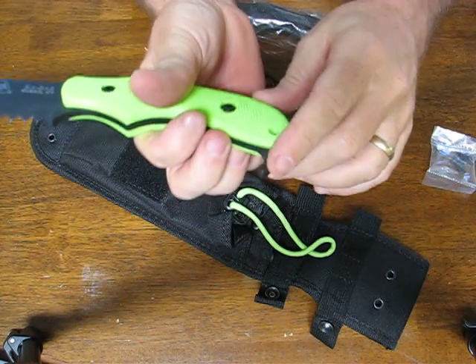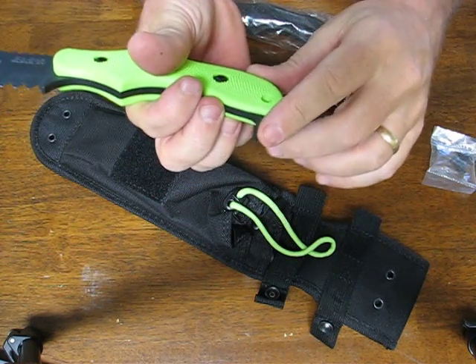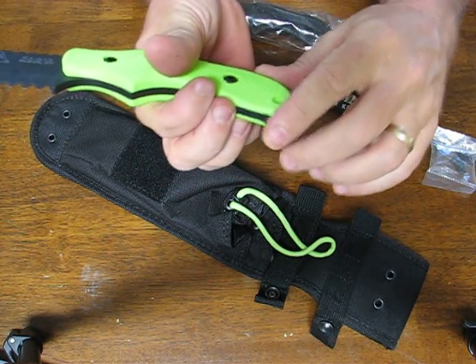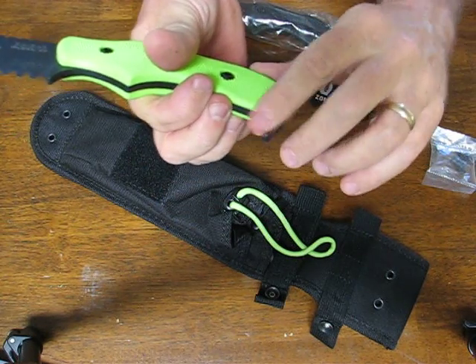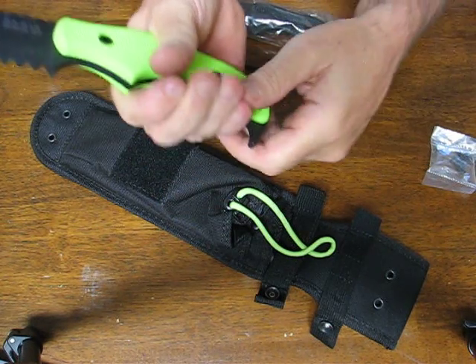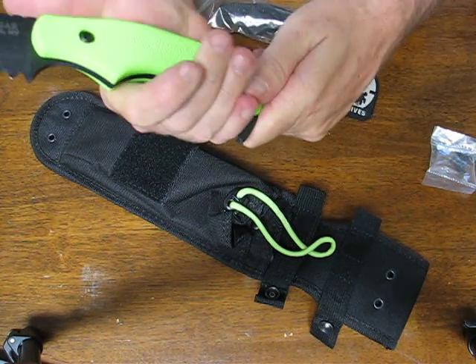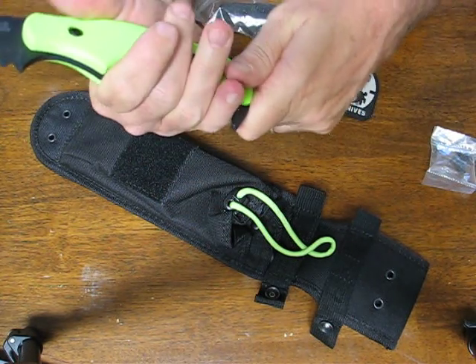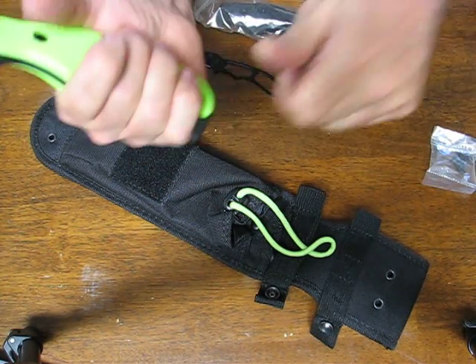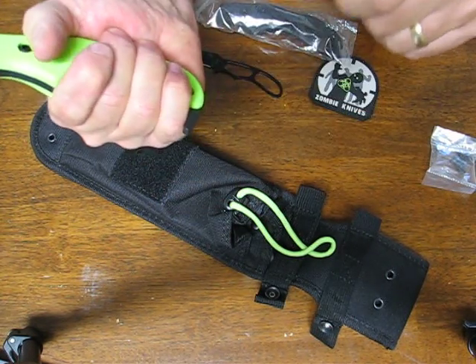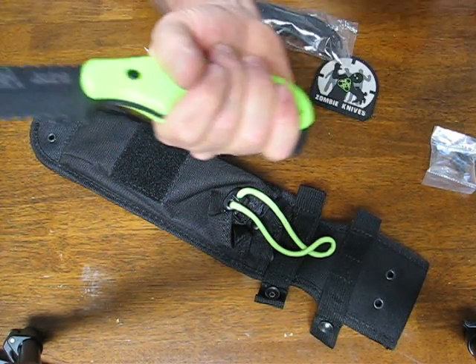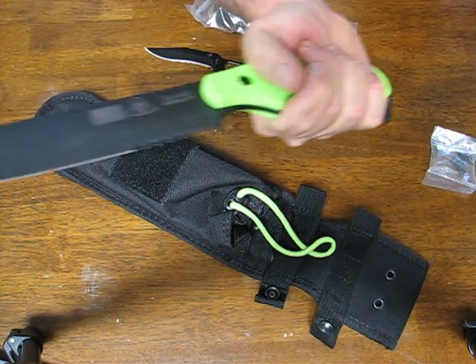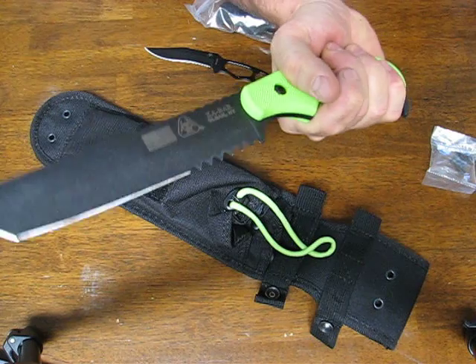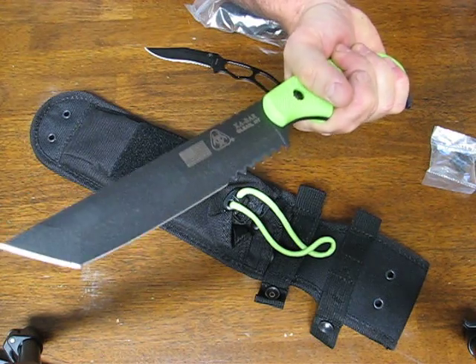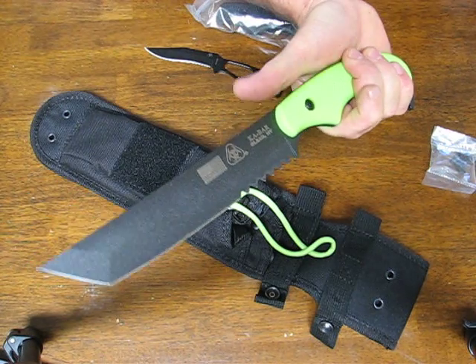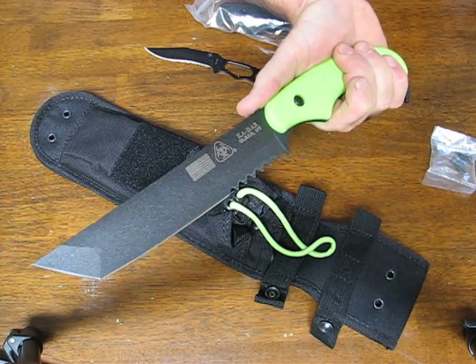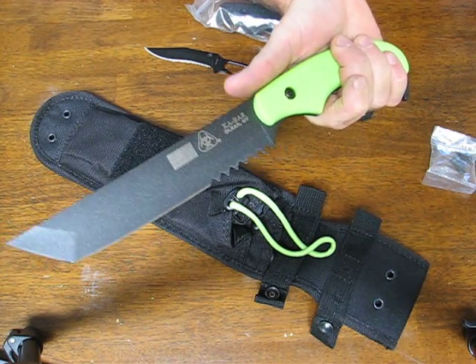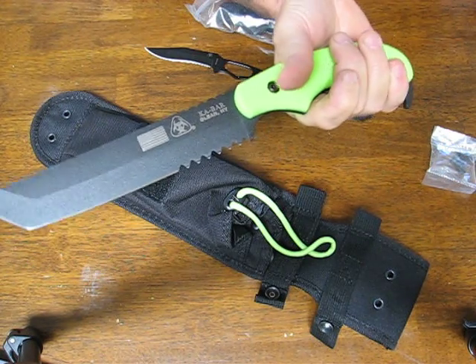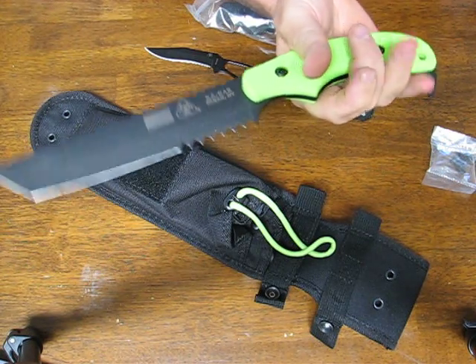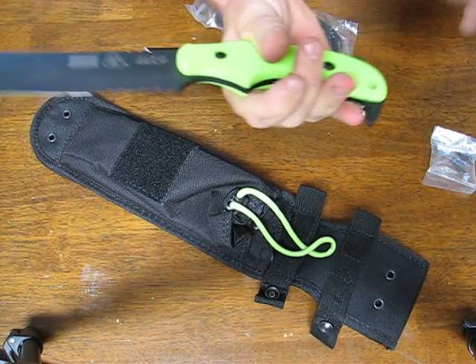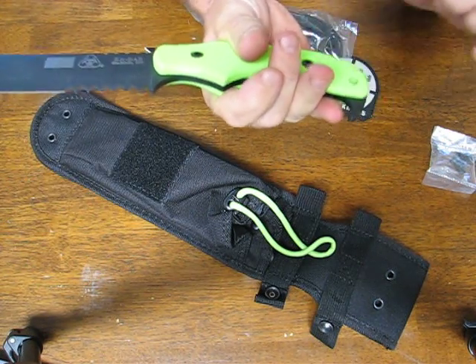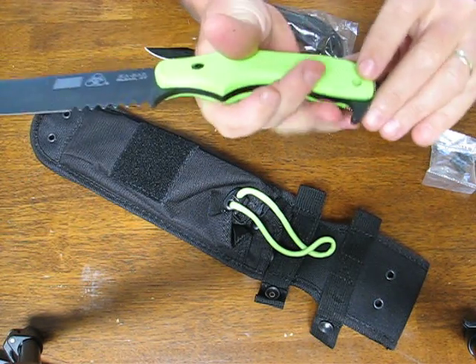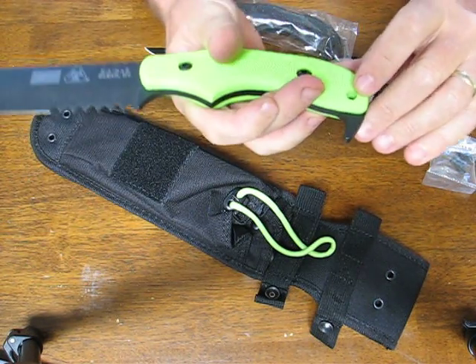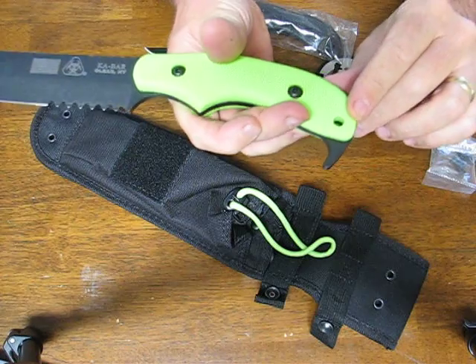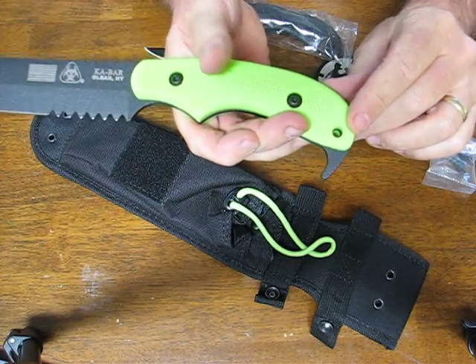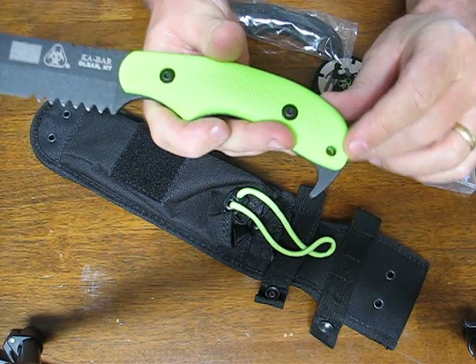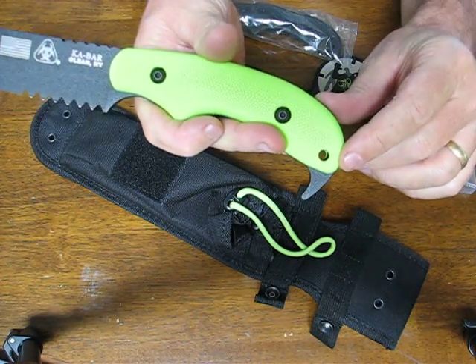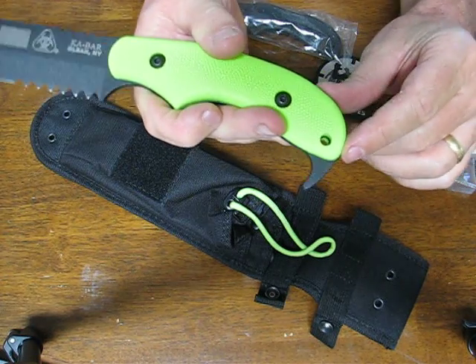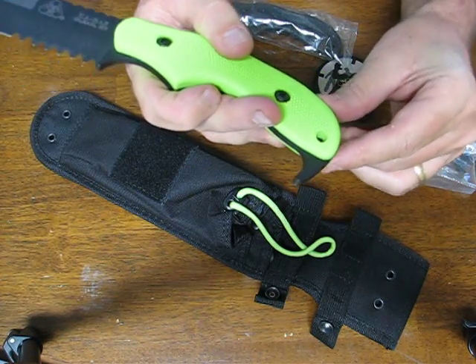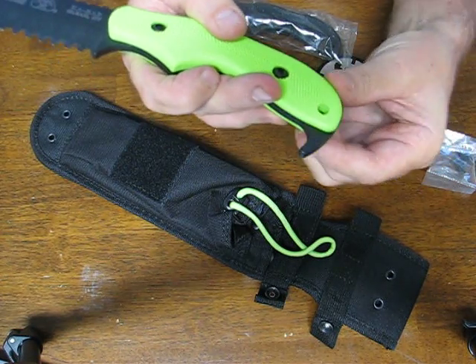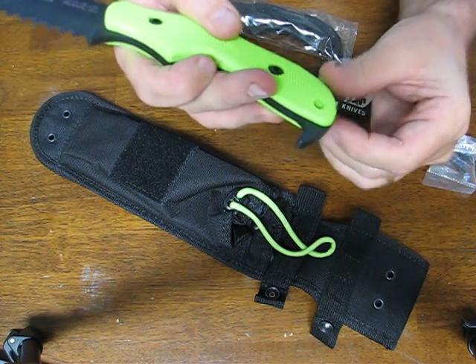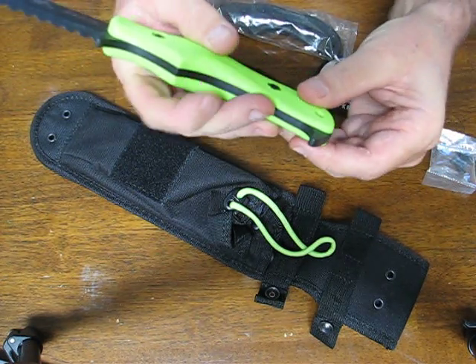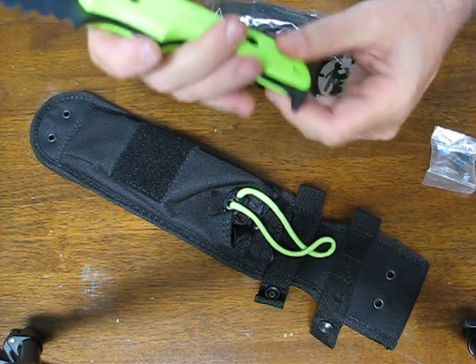You also have a very nice guard here on the butt that keeps your hand from sliding off the handle when you're doing repetitive type of work on it. You also have a nice lanyard hole so that you can secure a lanyard to it.